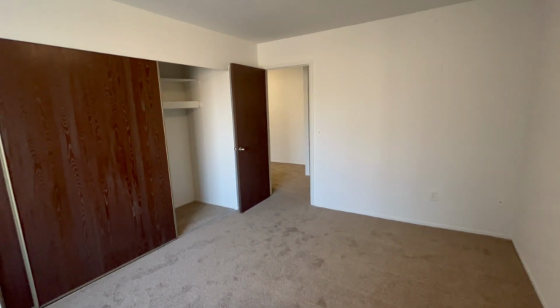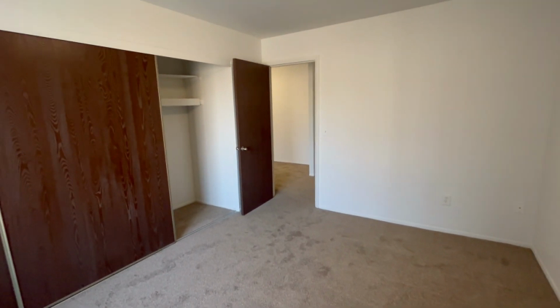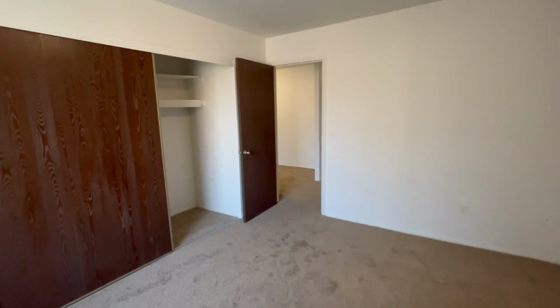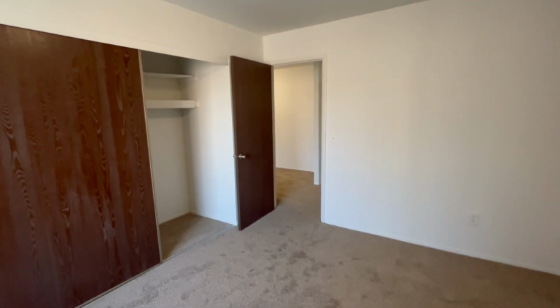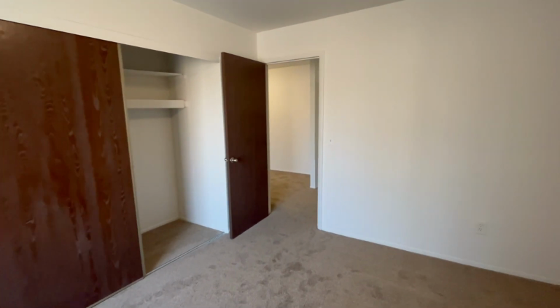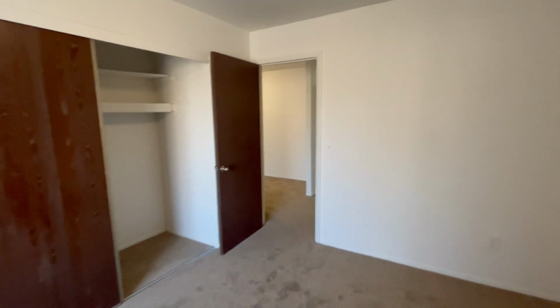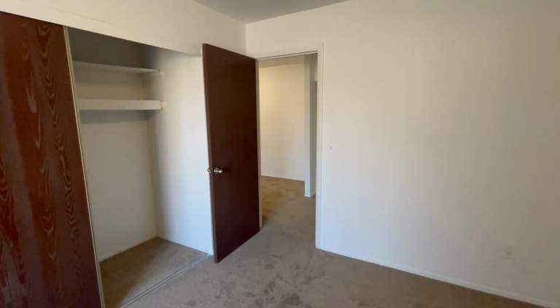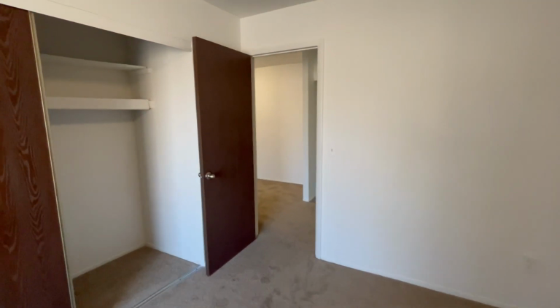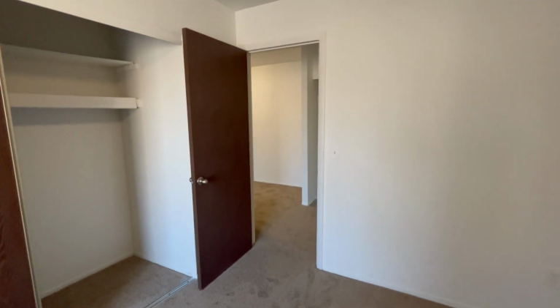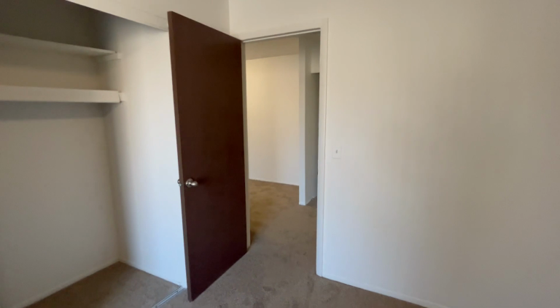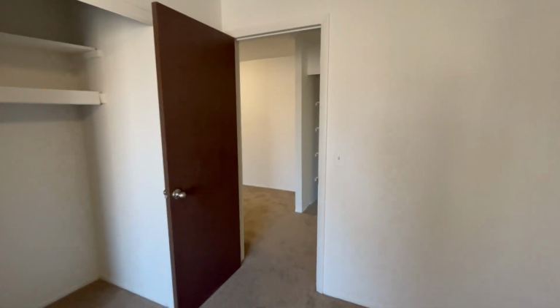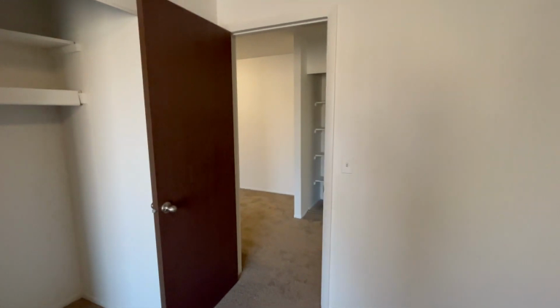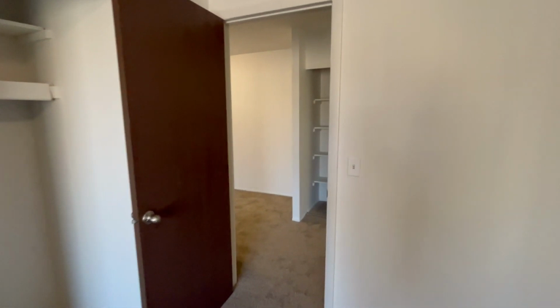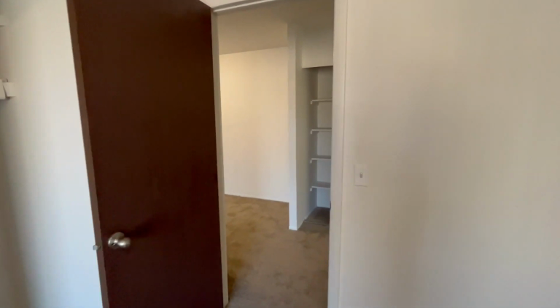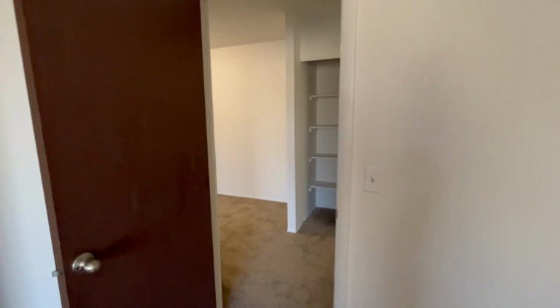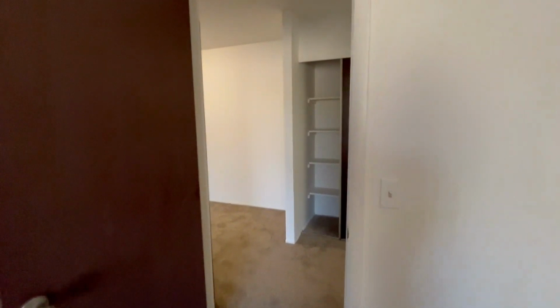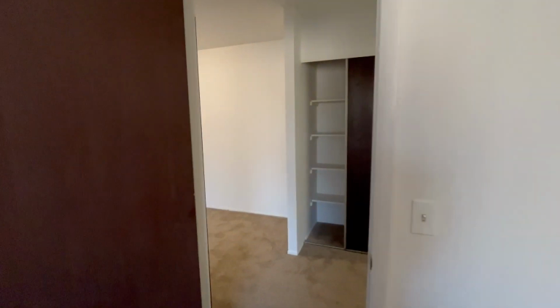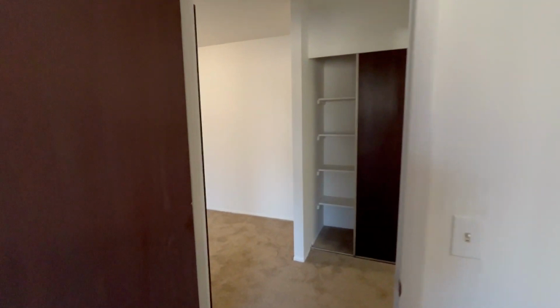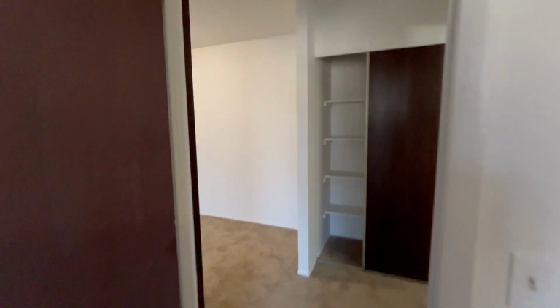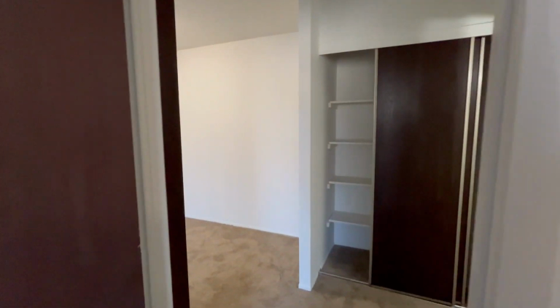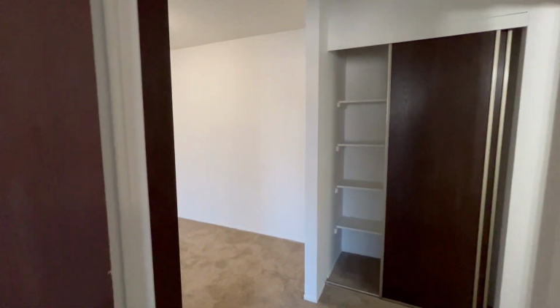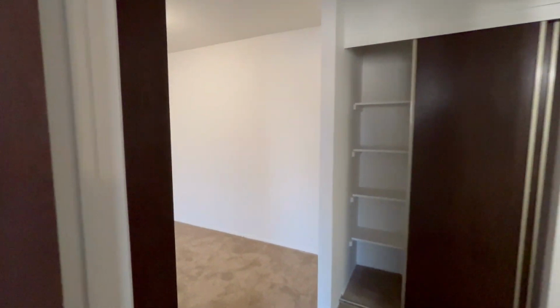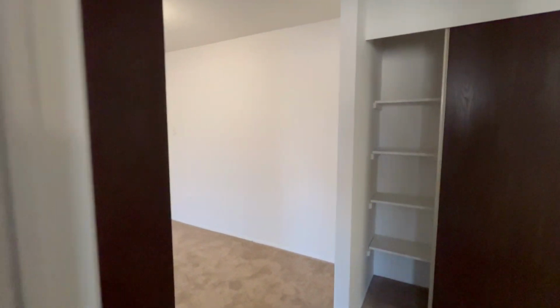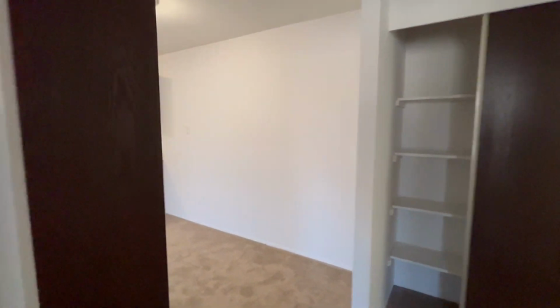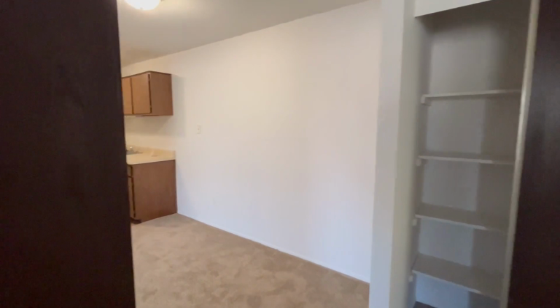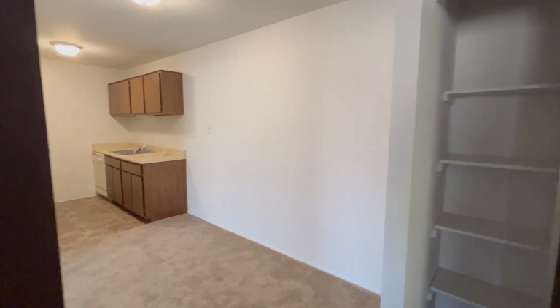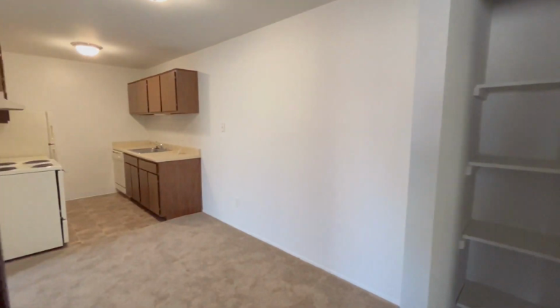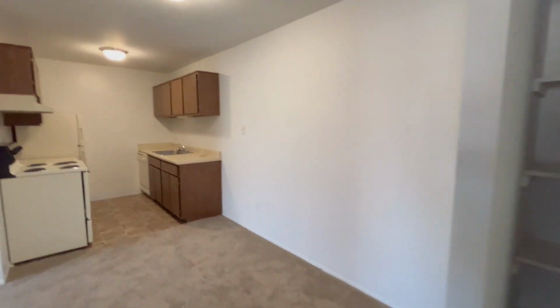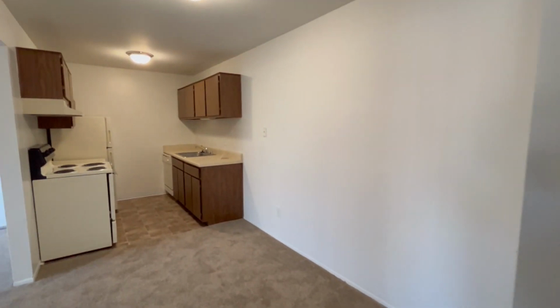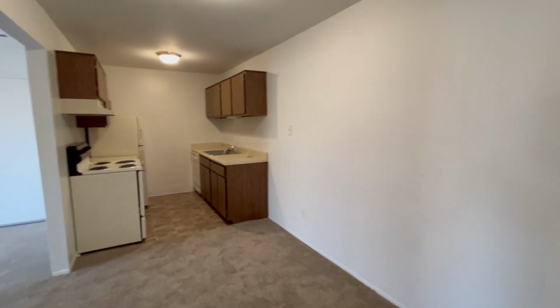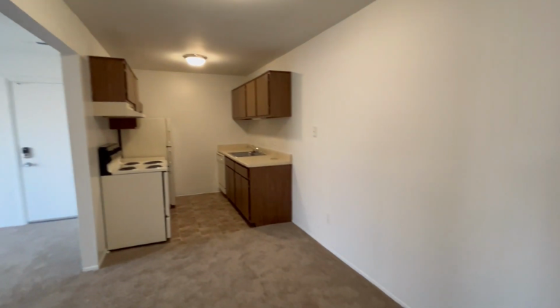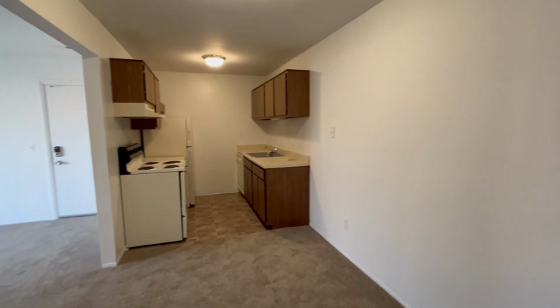We pay the water, sewer, and trash removal in all of our apartments. We also provide smart locks and smart thermostats in each apartment.